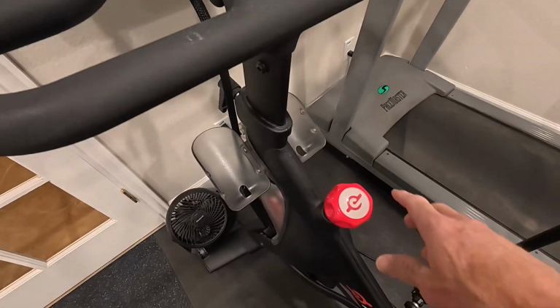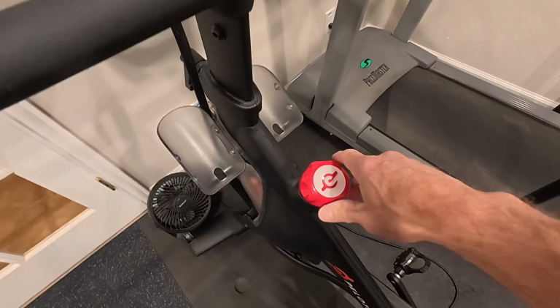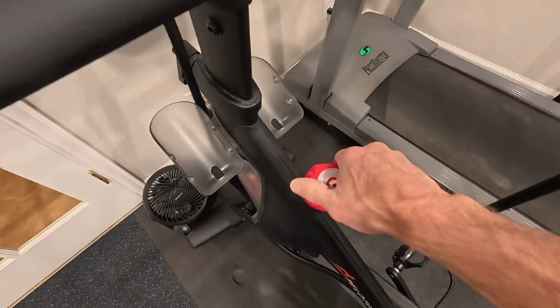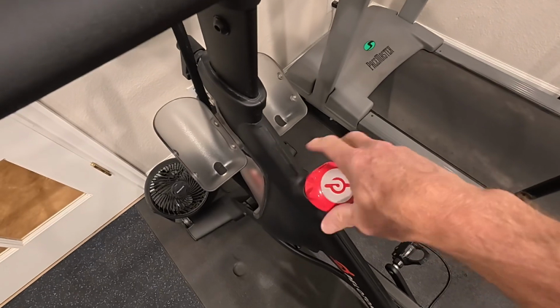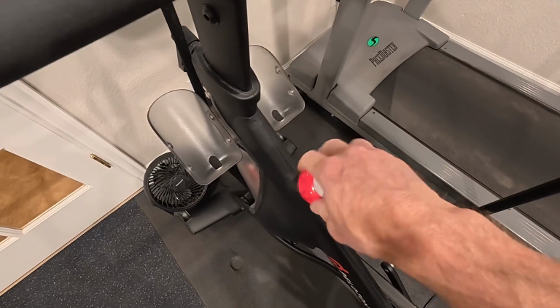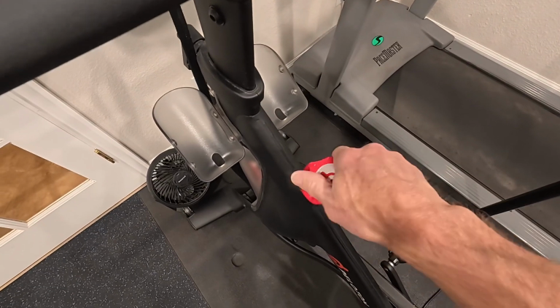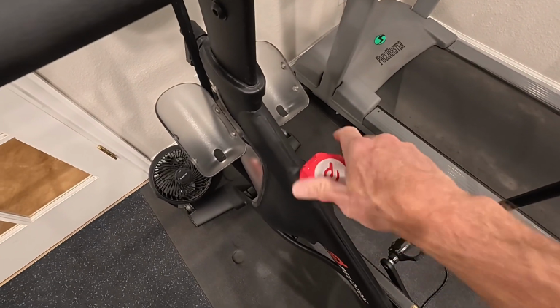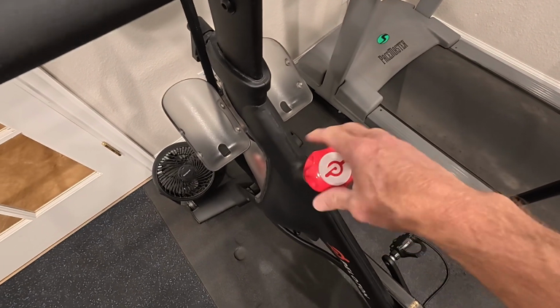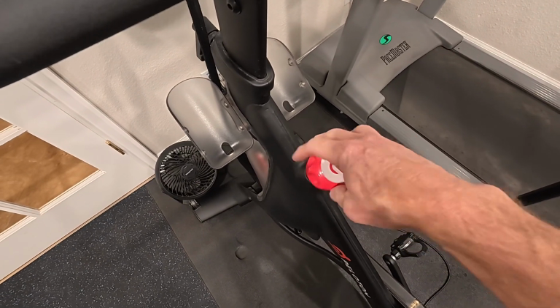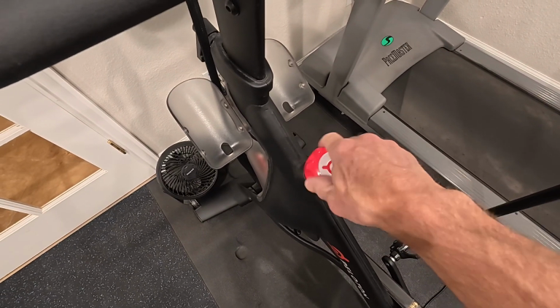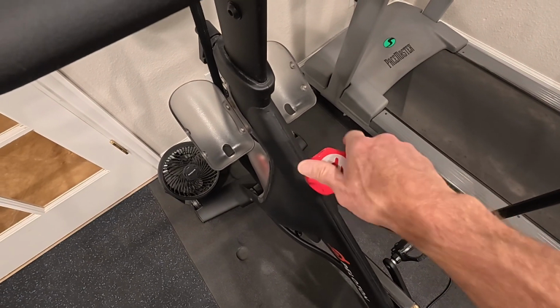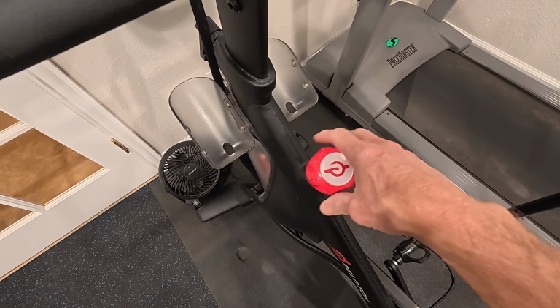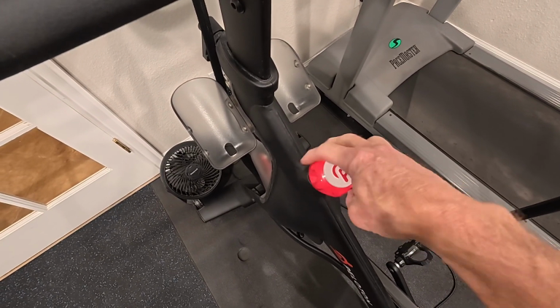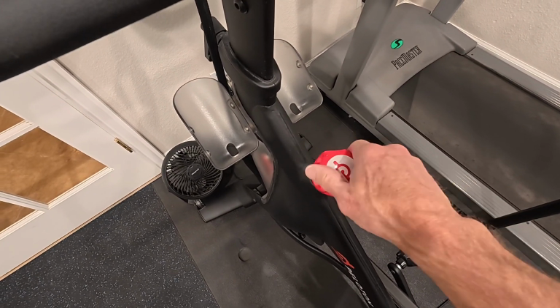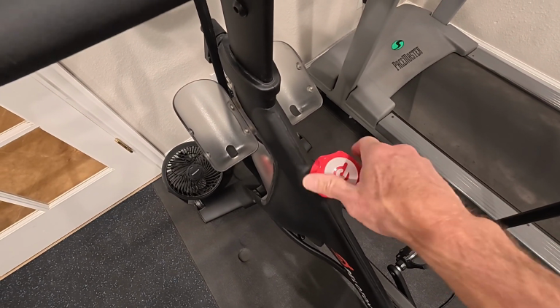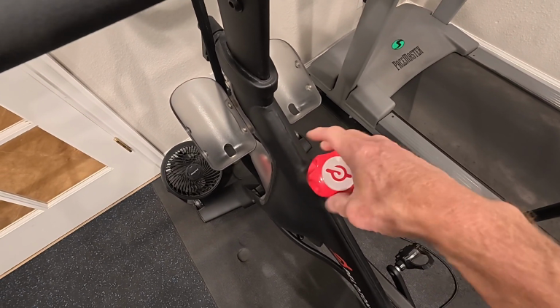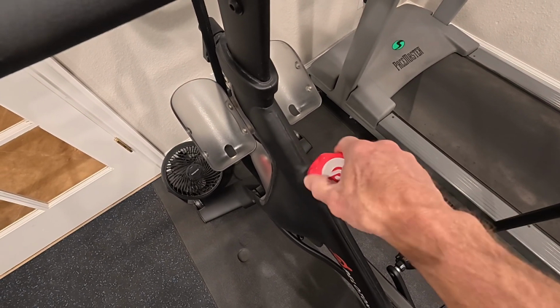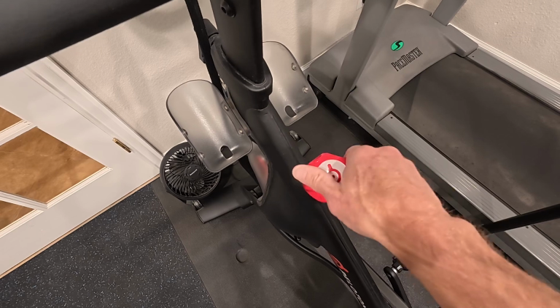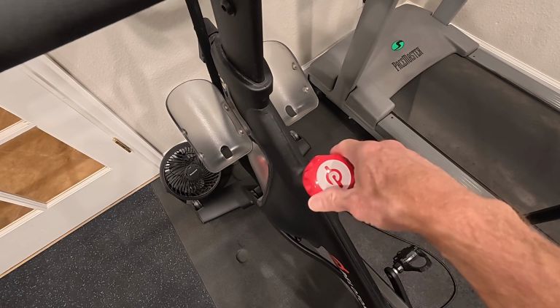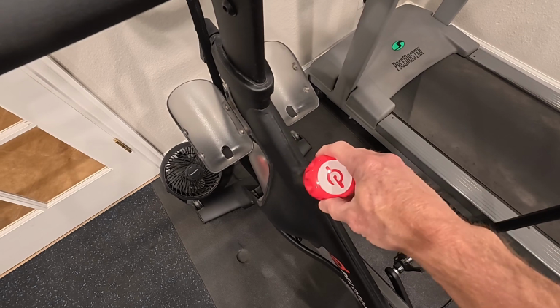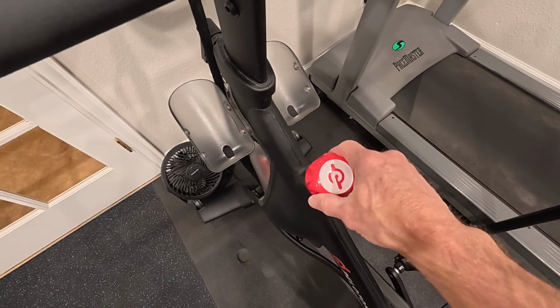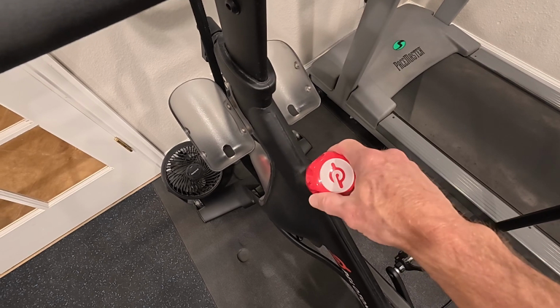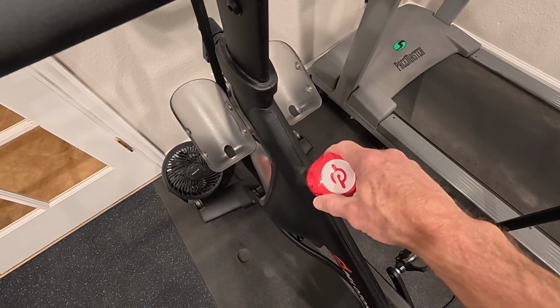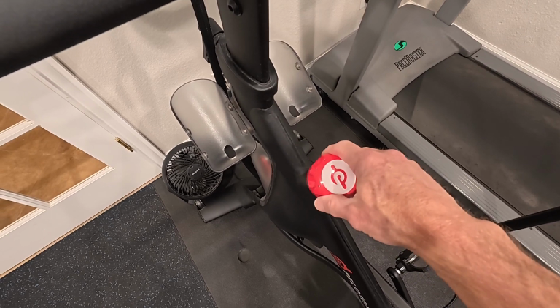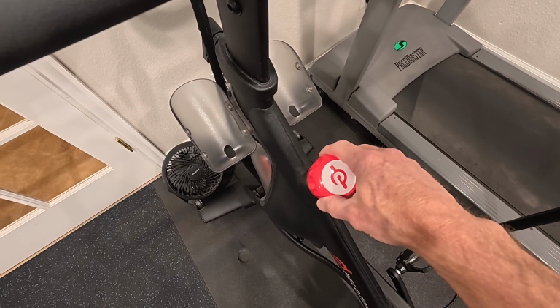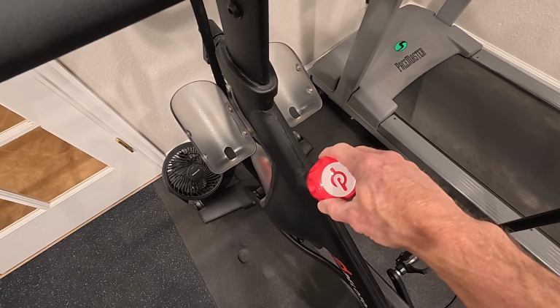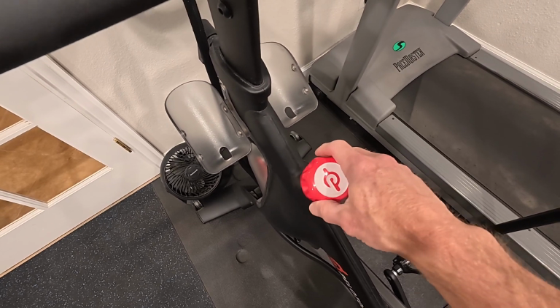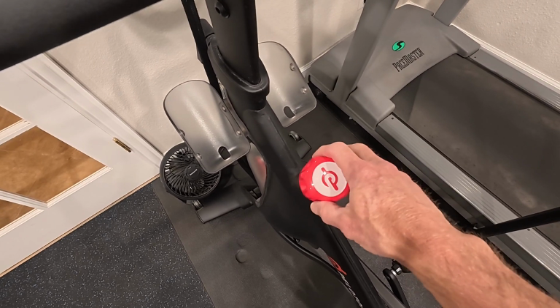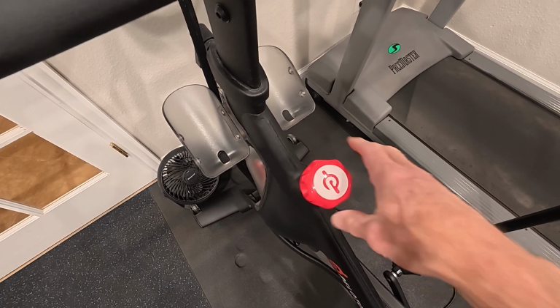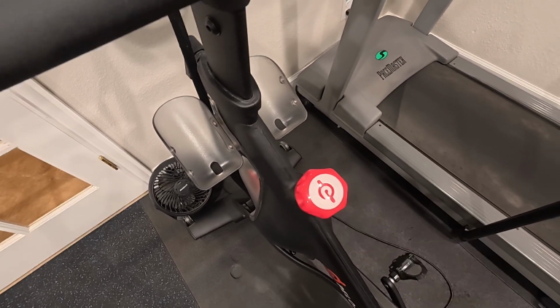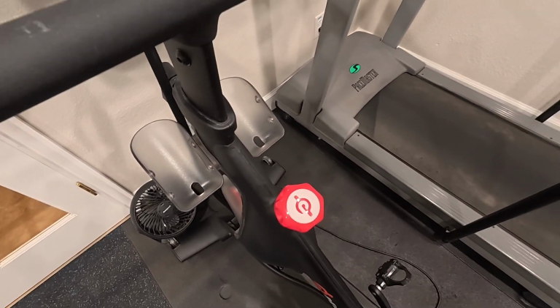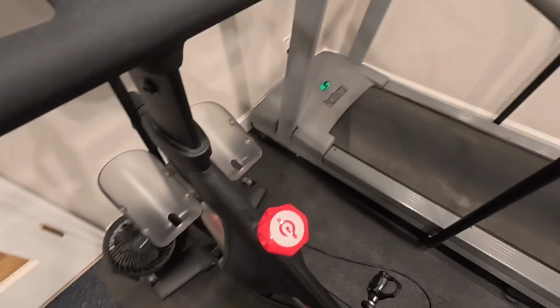First, you're going to take your resistance knob and turn it counterclockwise all the way to the left. Don't crank it — just until it barely stops.